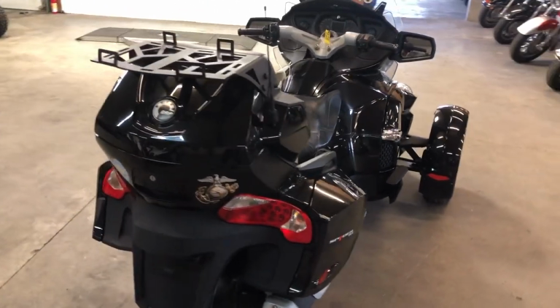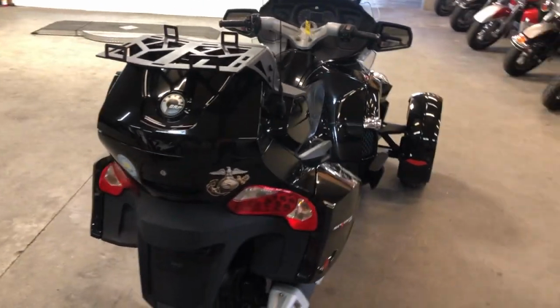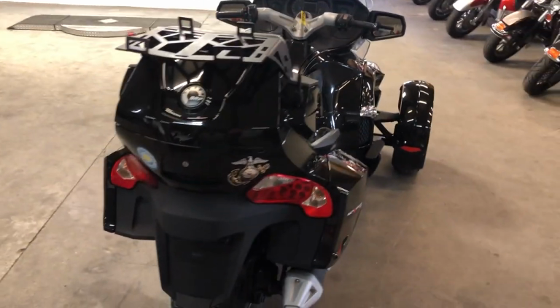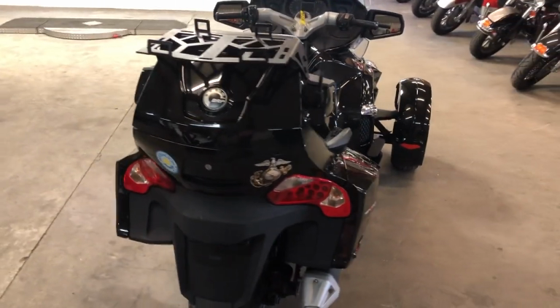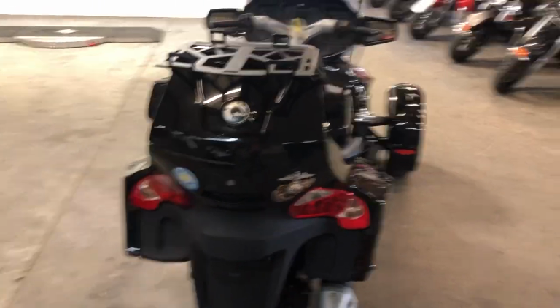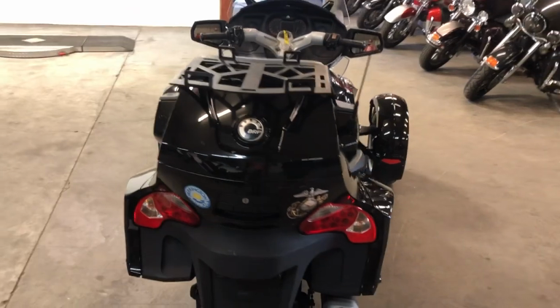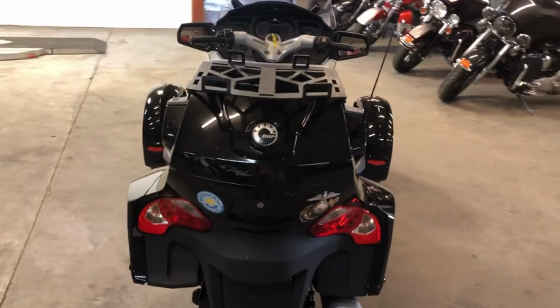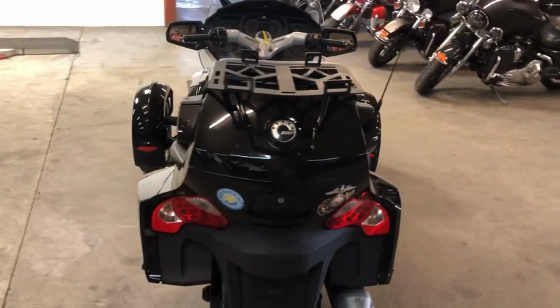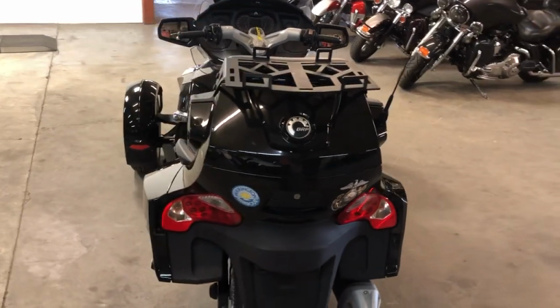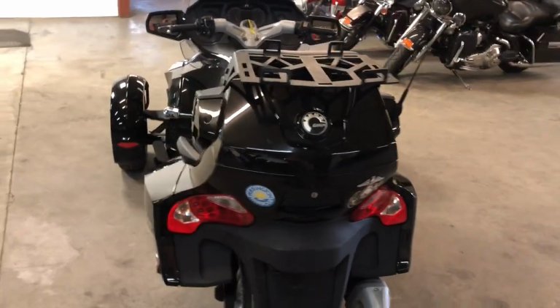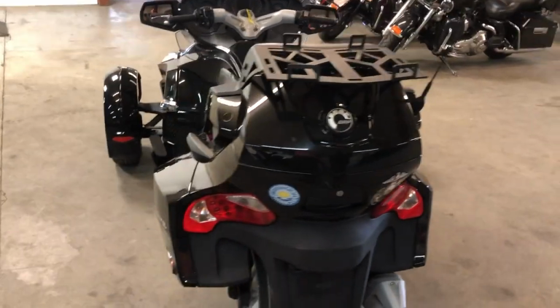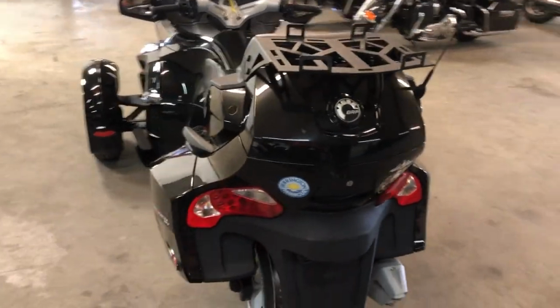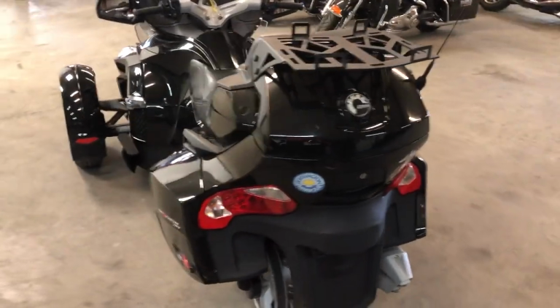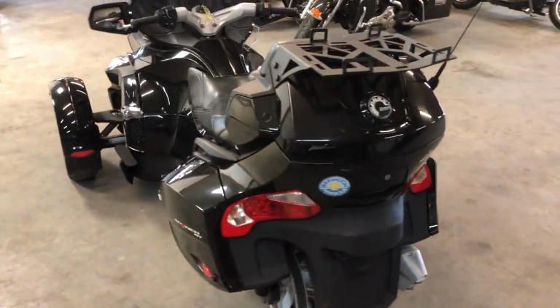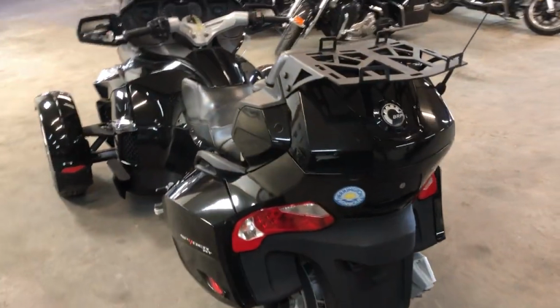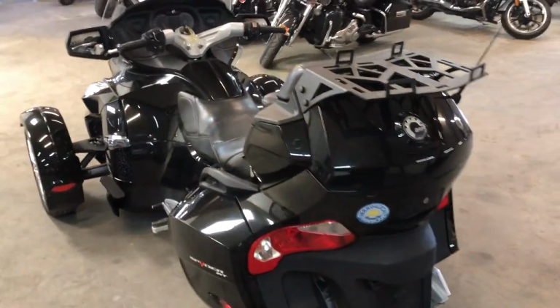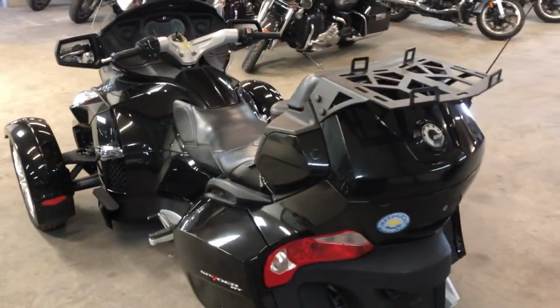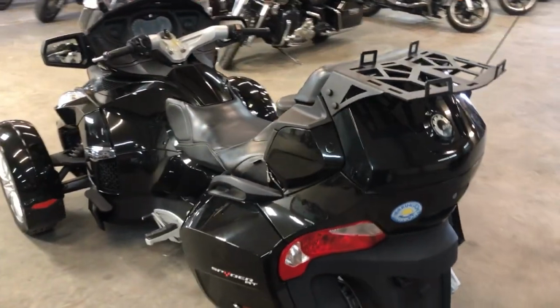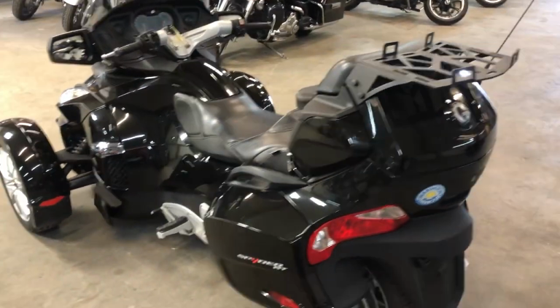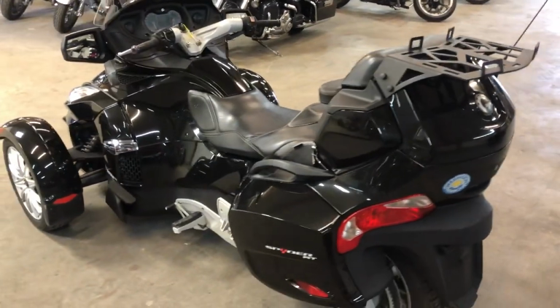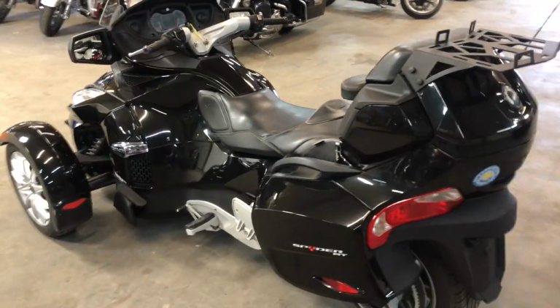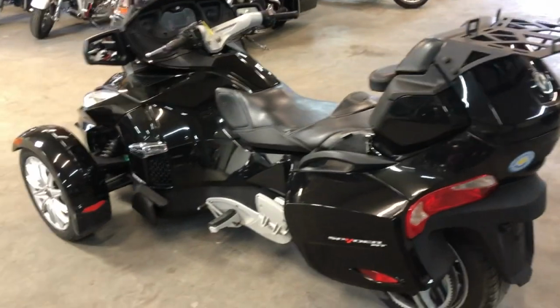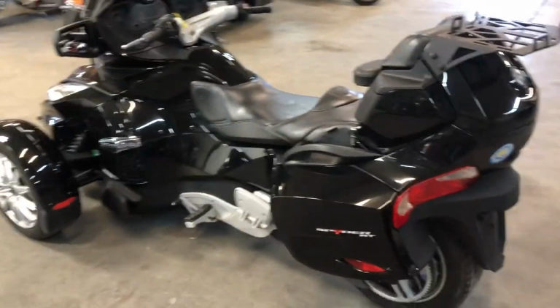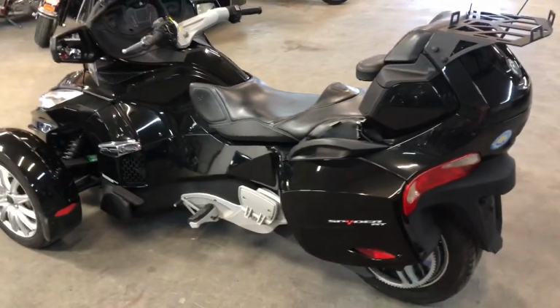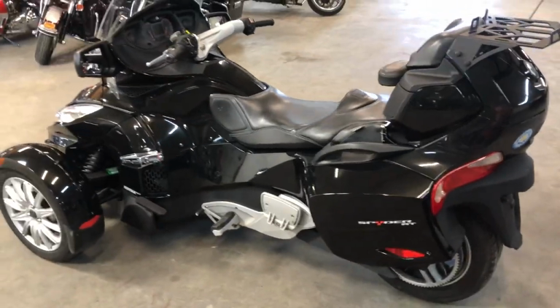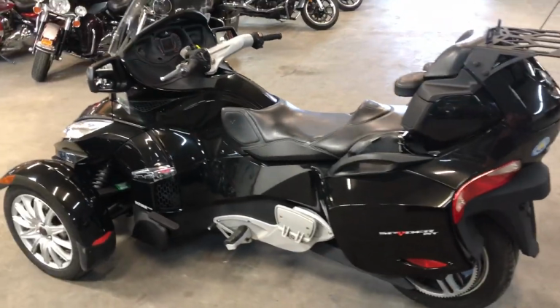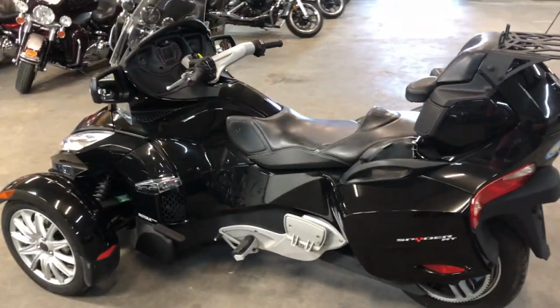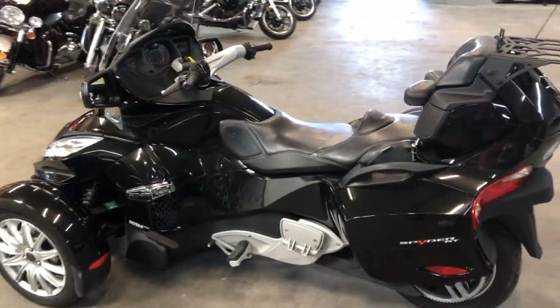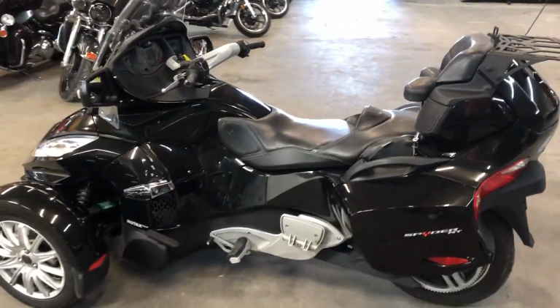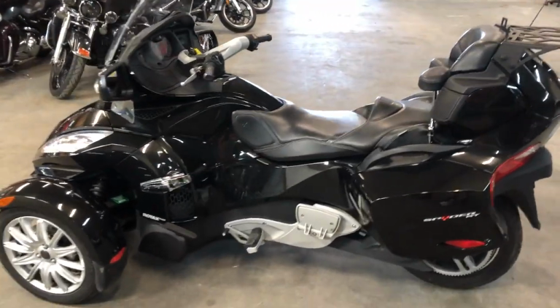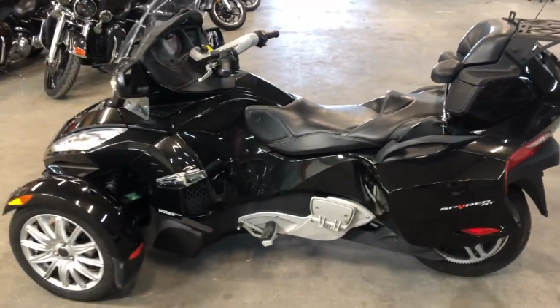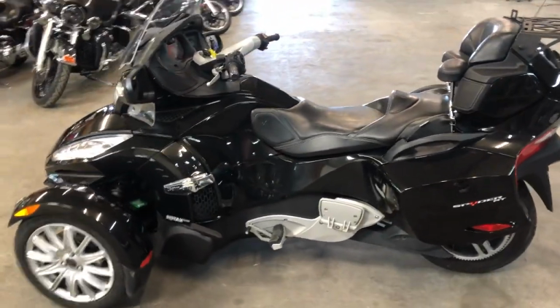It's got the power windshield, radio, cruise control, heated grips, and more. This Spider has all the good stuff. It's super clean. Just serviced at the dealership — all the fluids have been changed. Everything works. This thing is ready to hit the road.